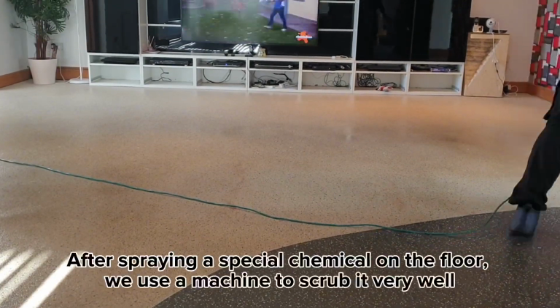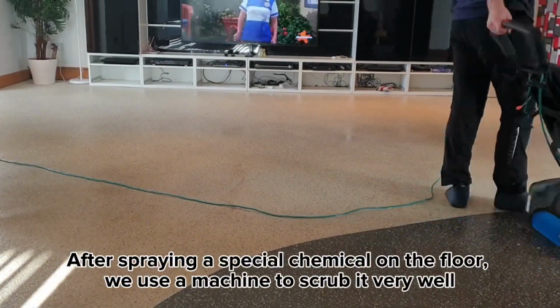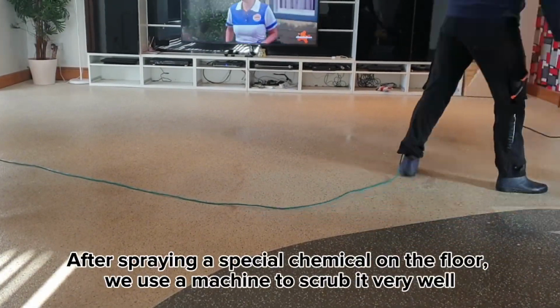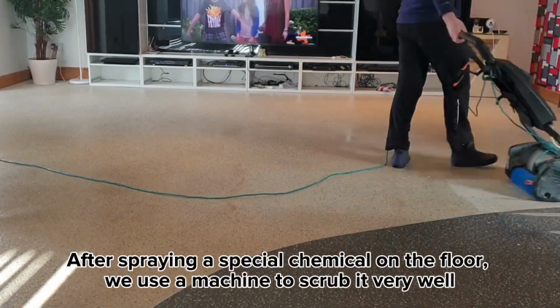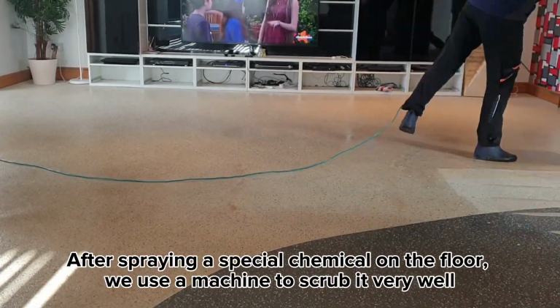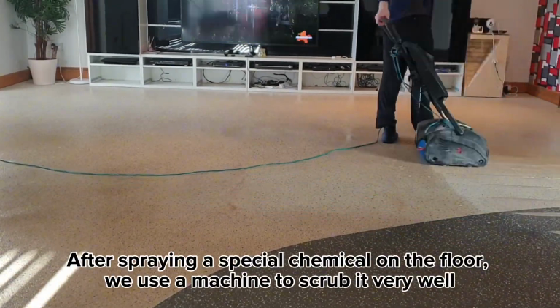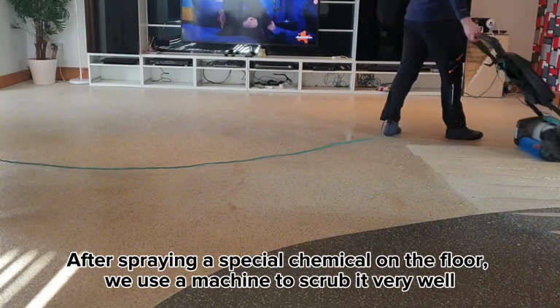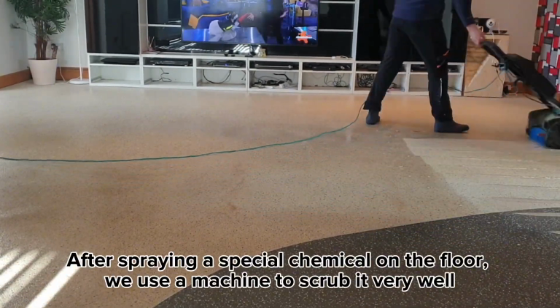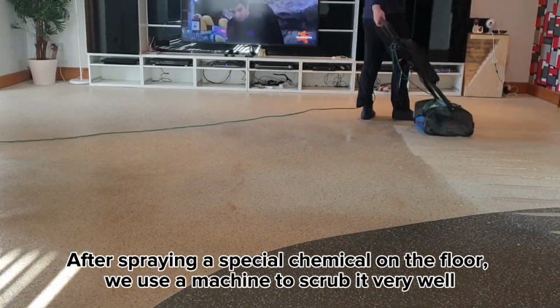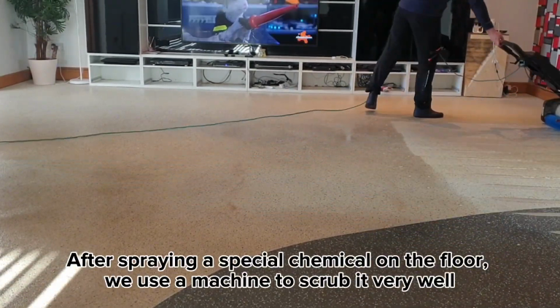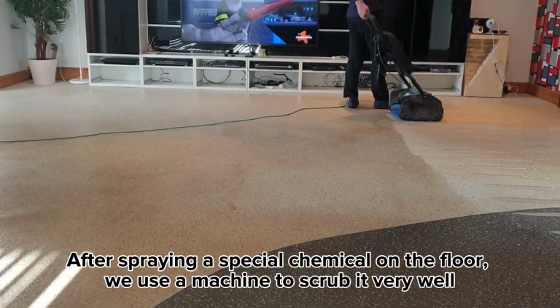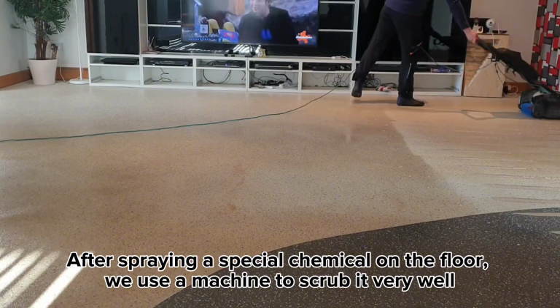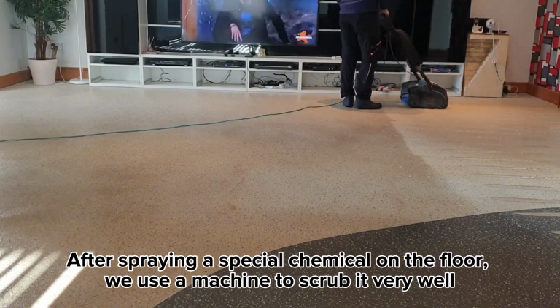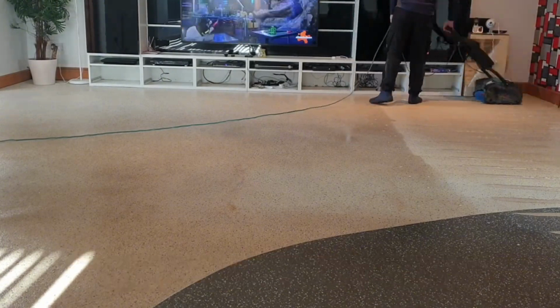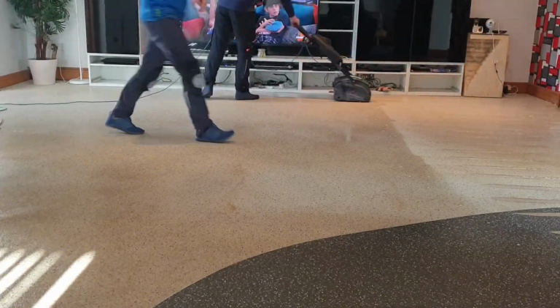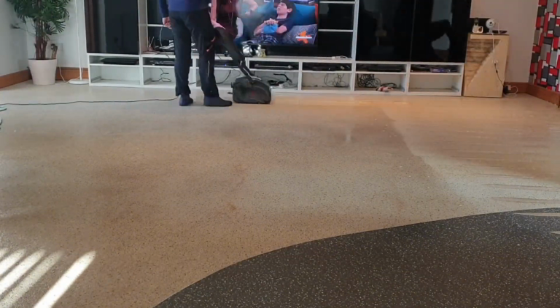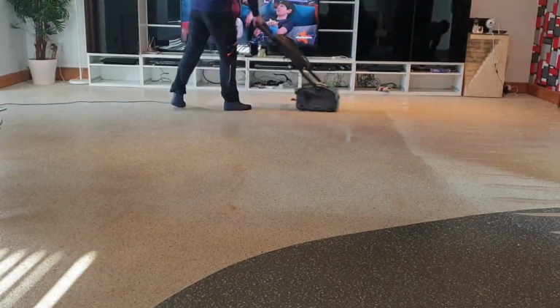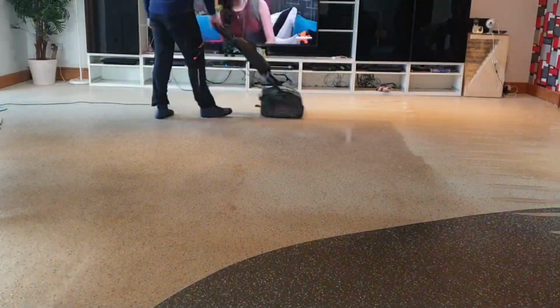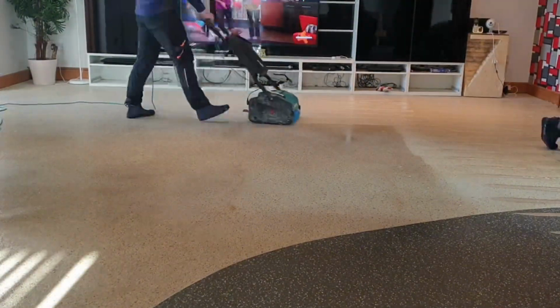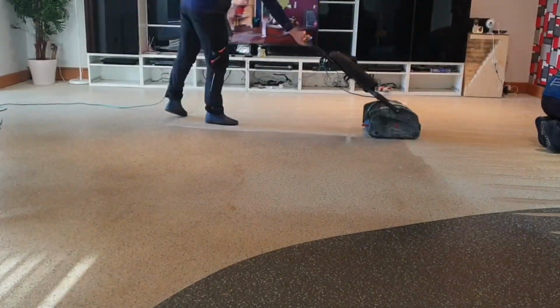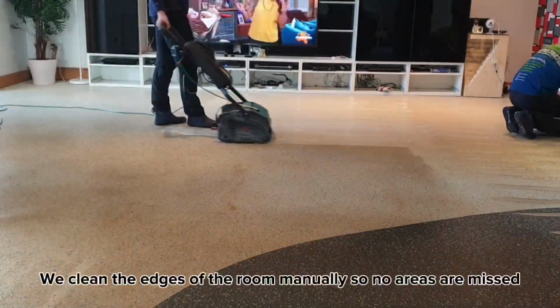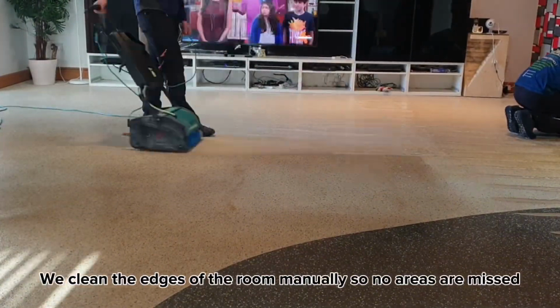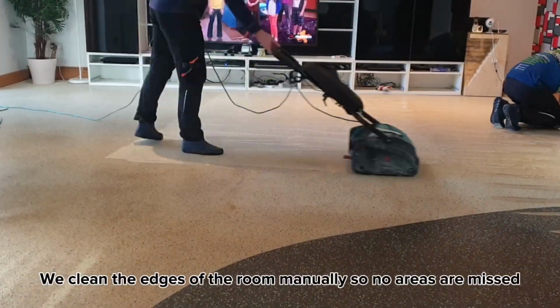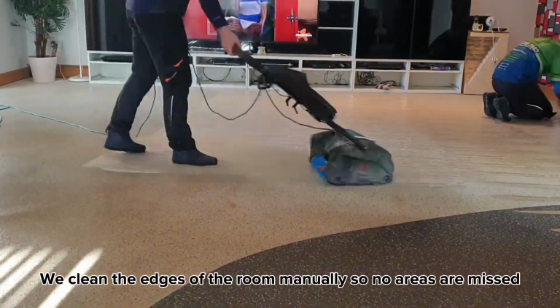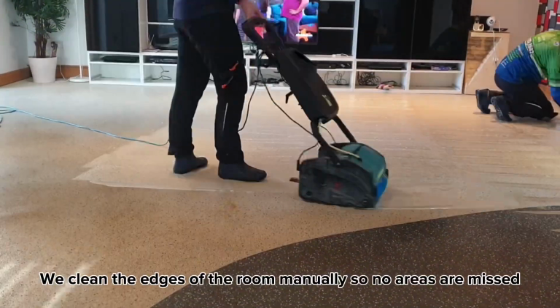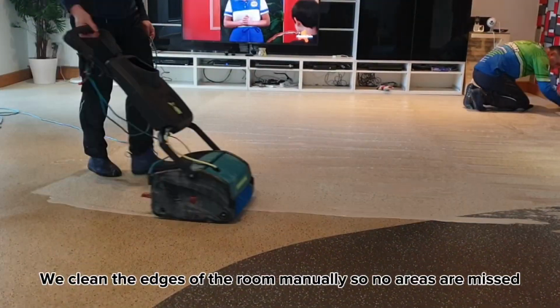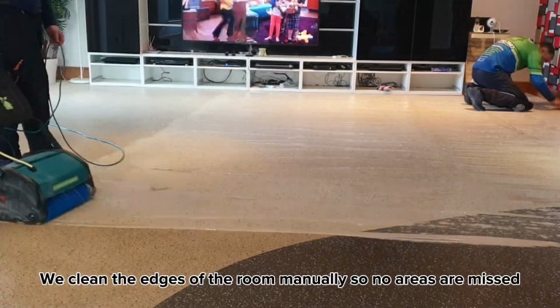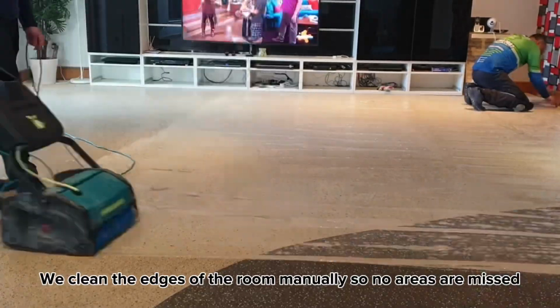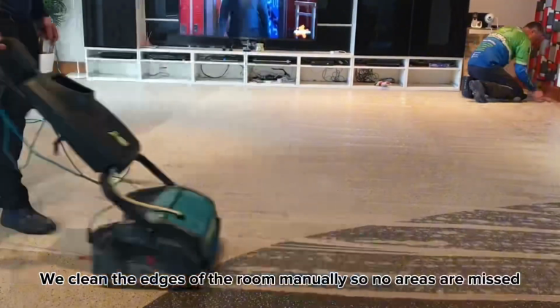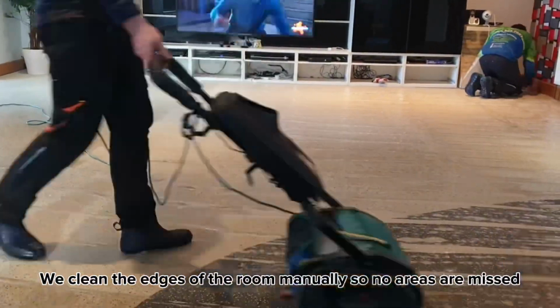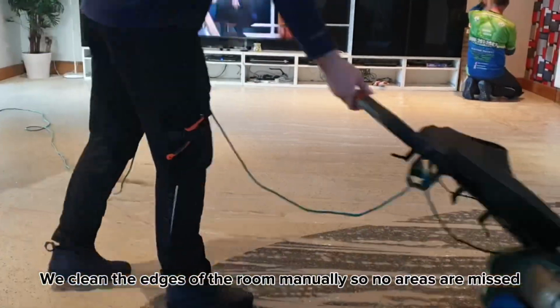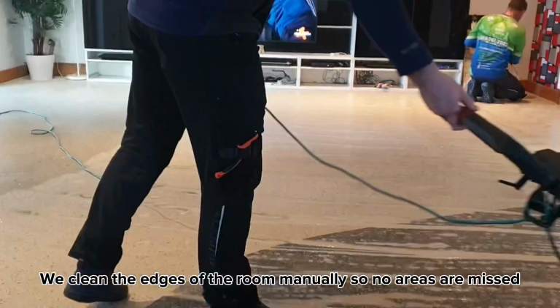After spraying a special chemical on the floor, we use a machine to scrub it very well. We clean the edges of the room manually so no areas are missed.